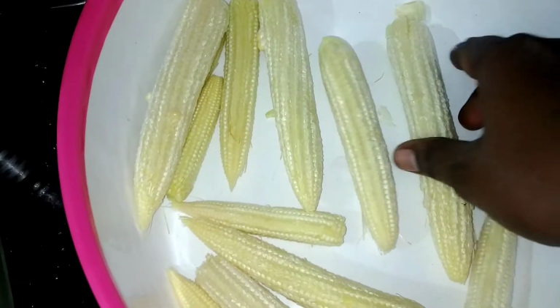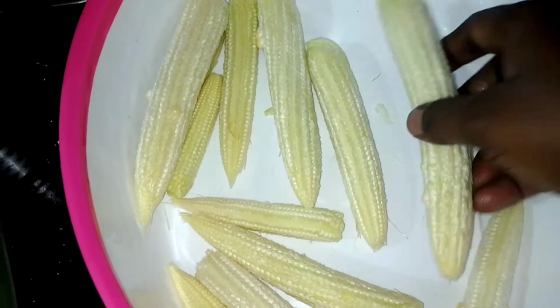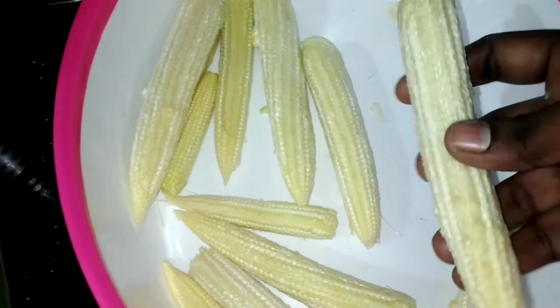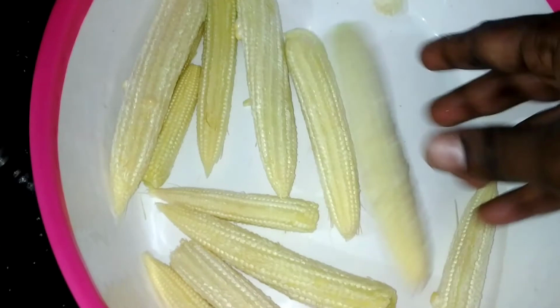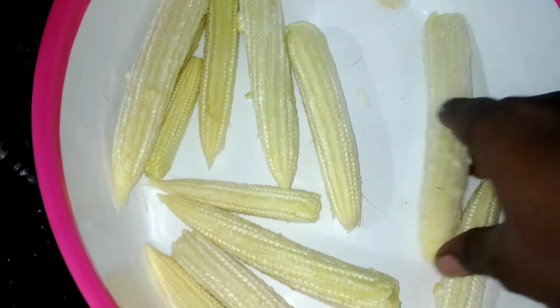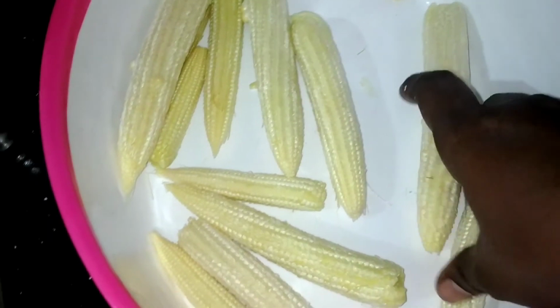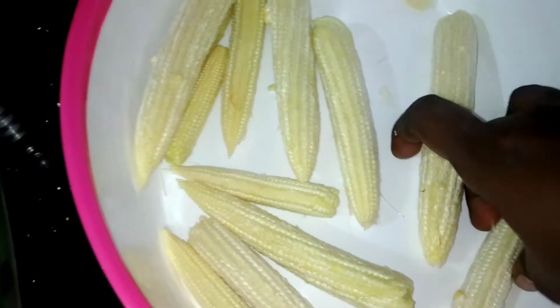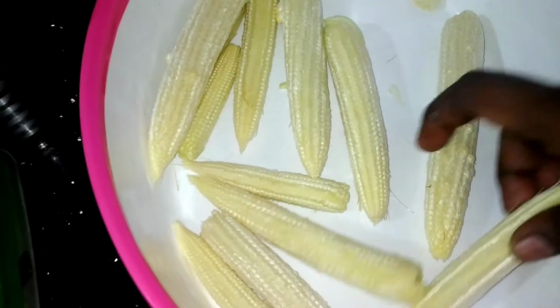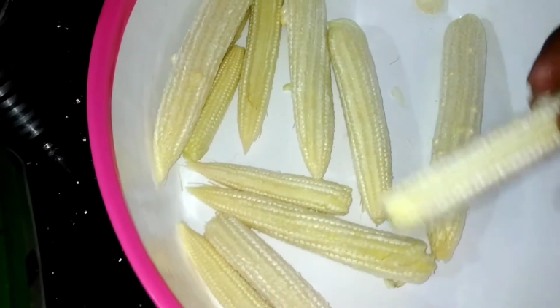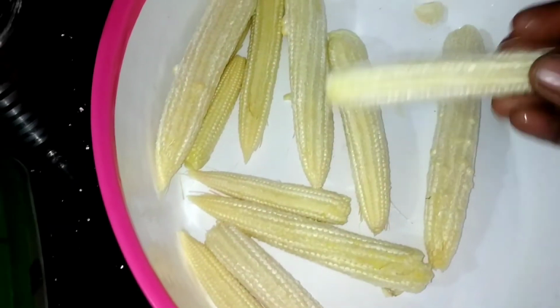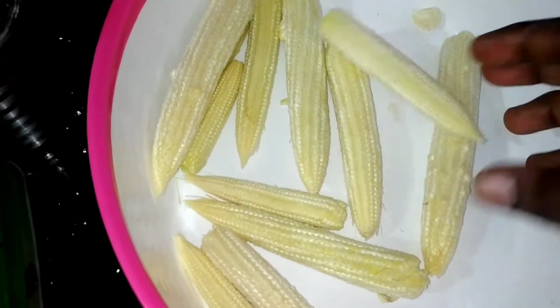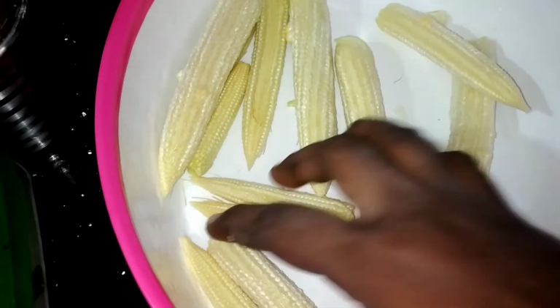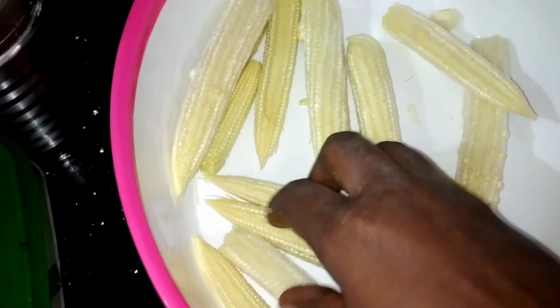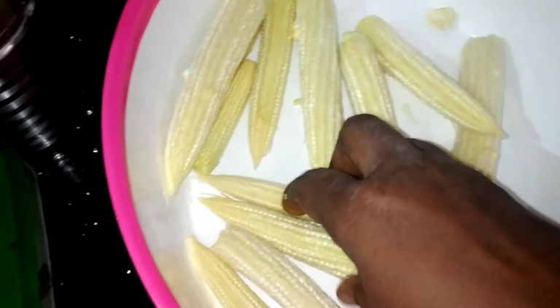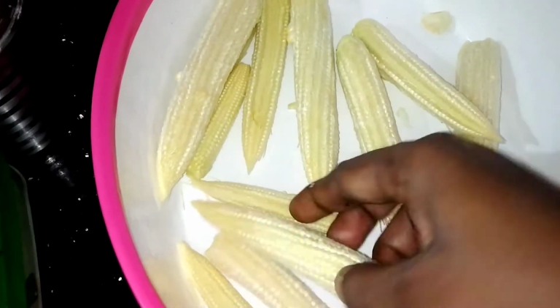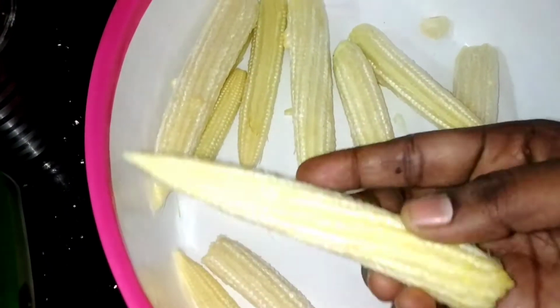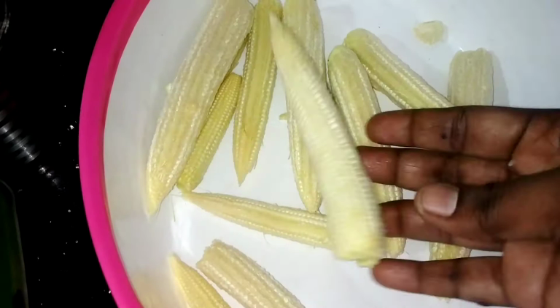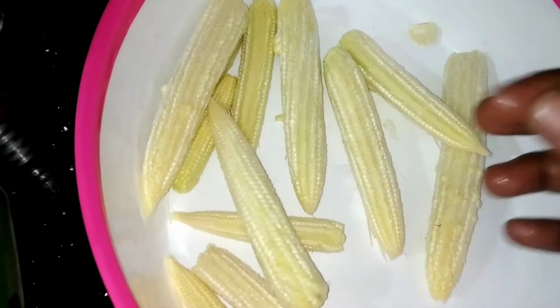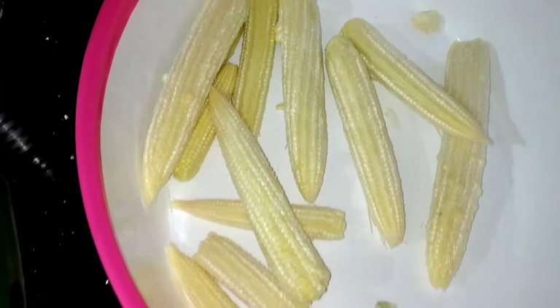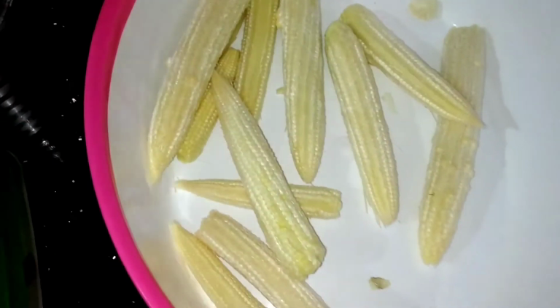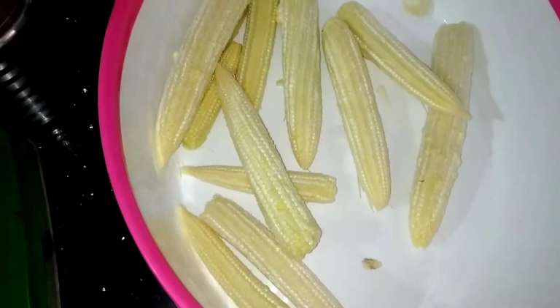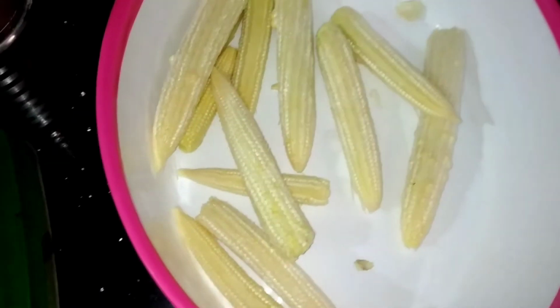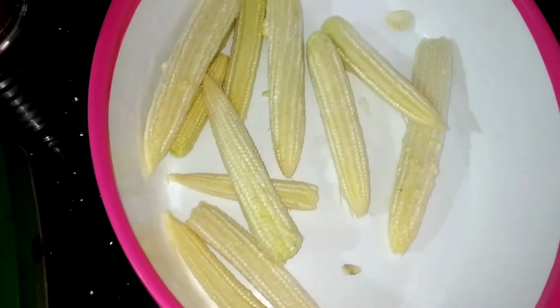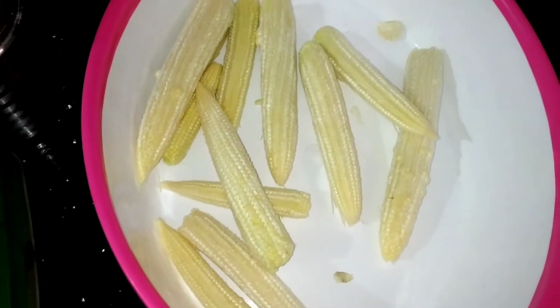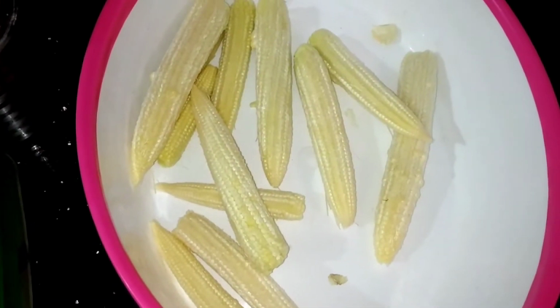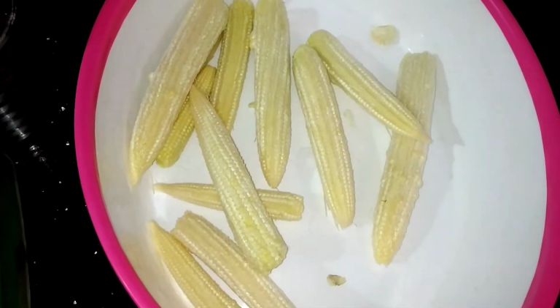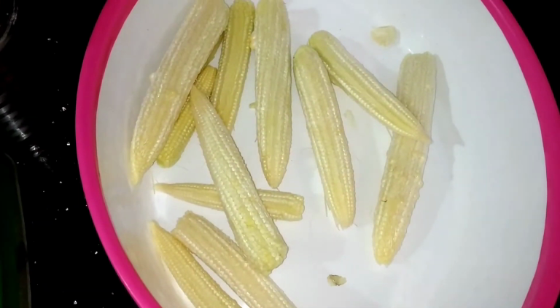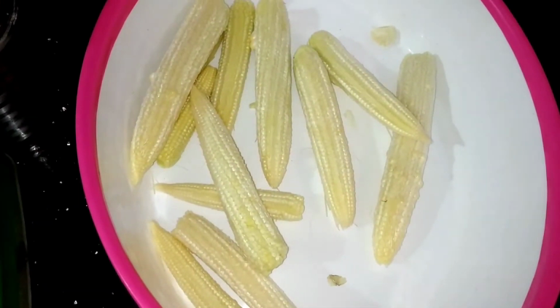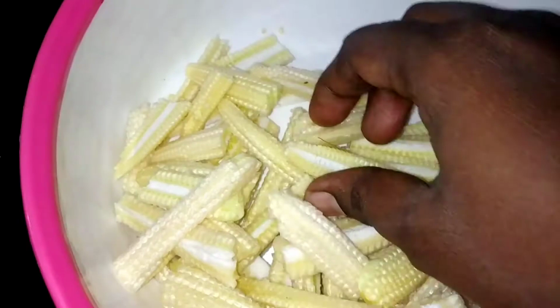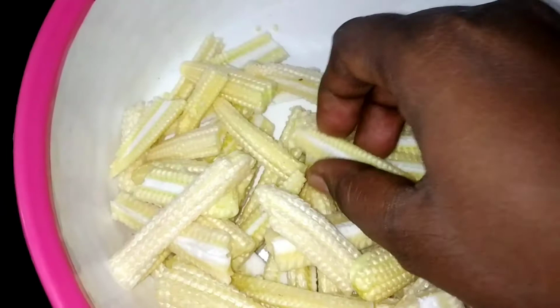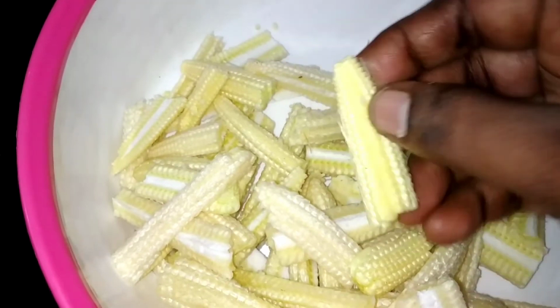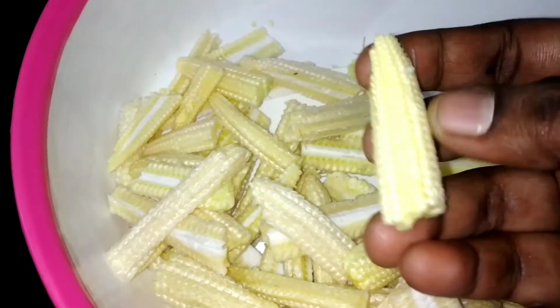For the baby corn, you can put it in a bowl. Cut it in half and put it in a bowl.